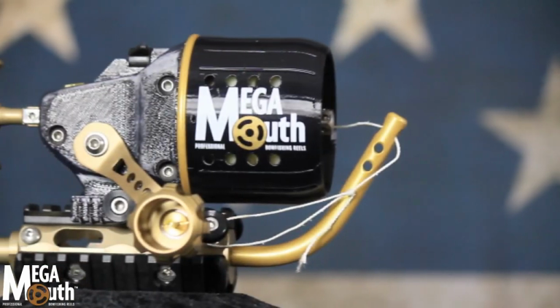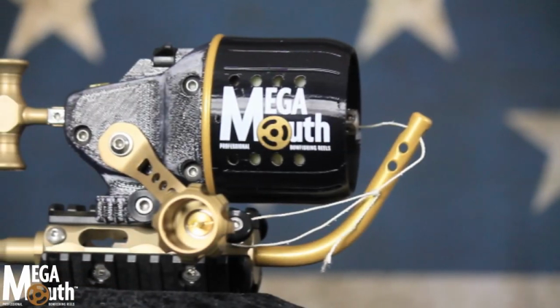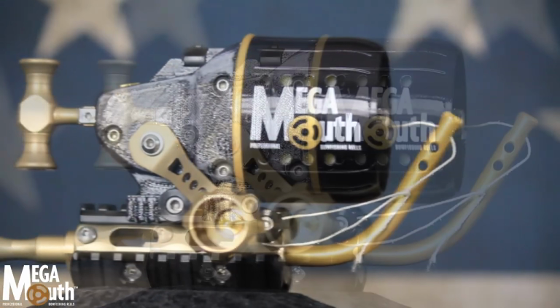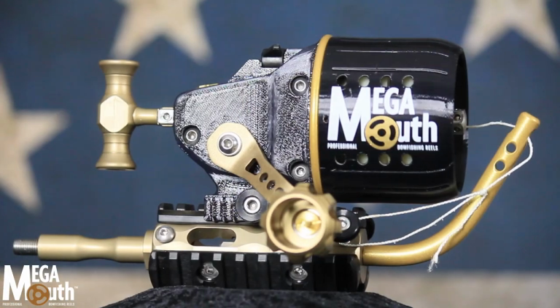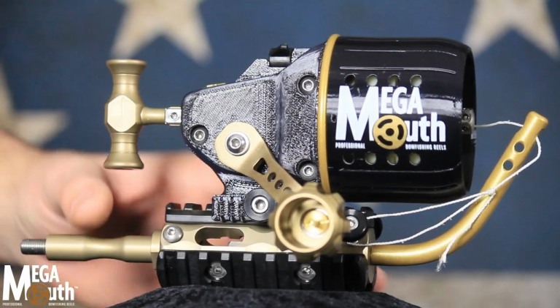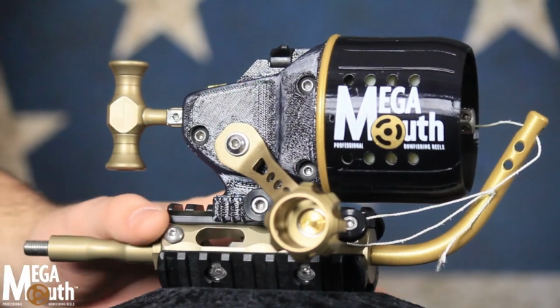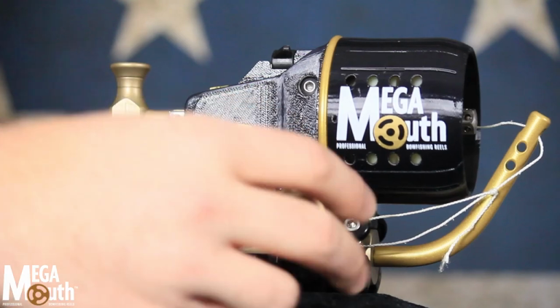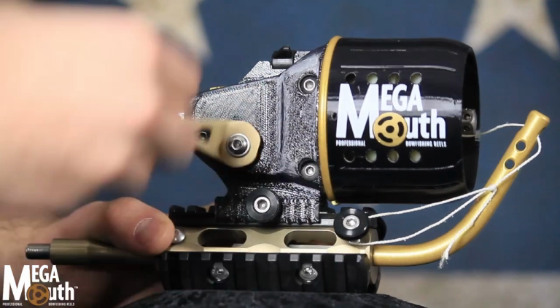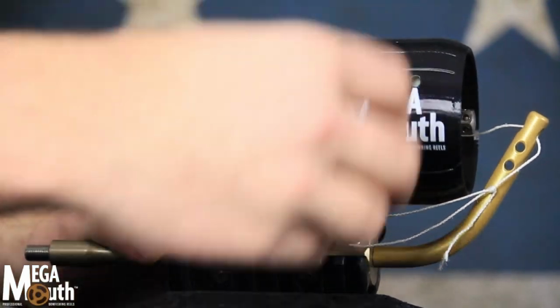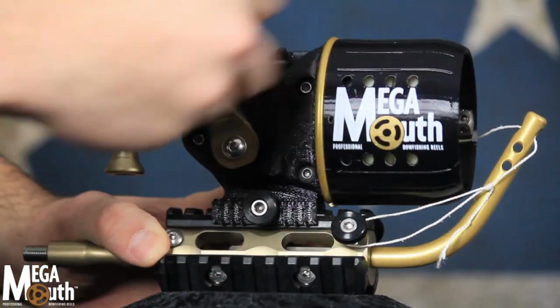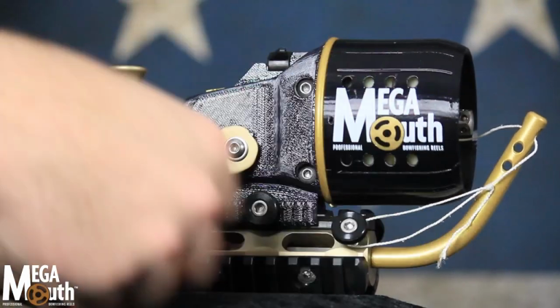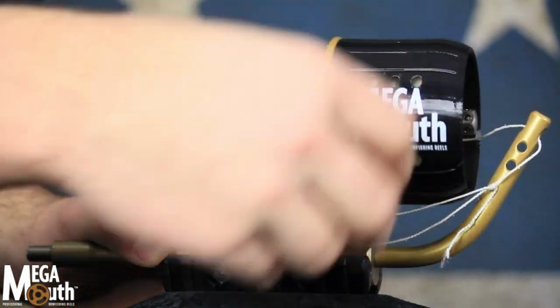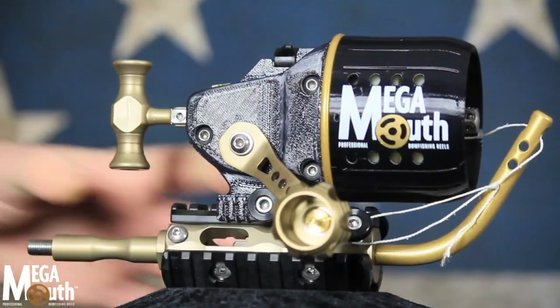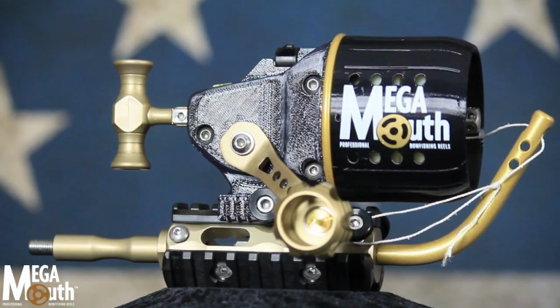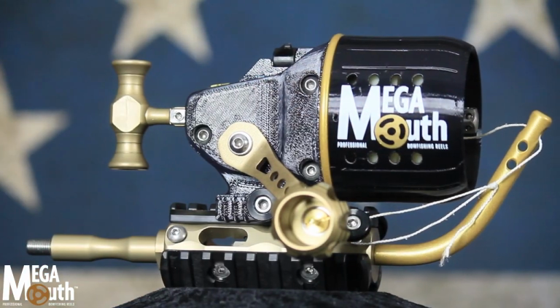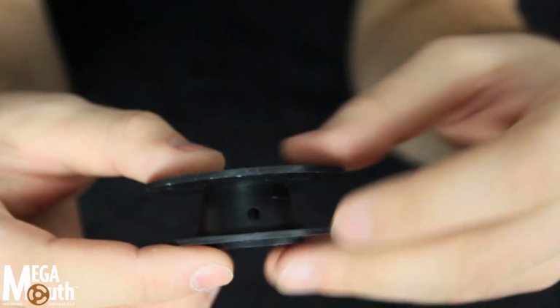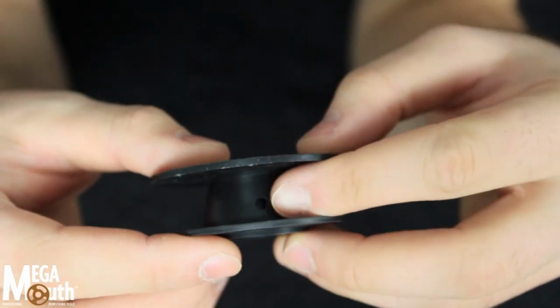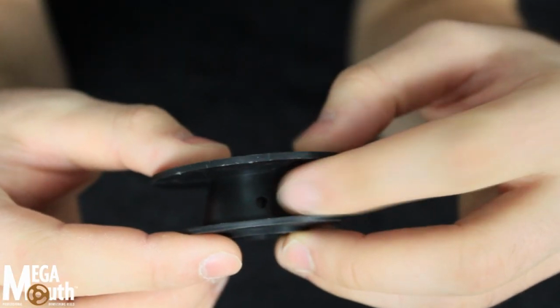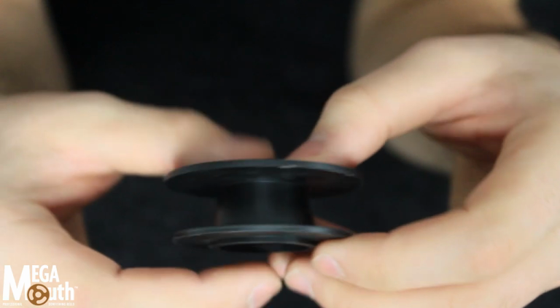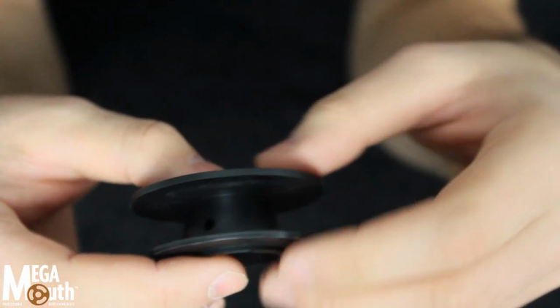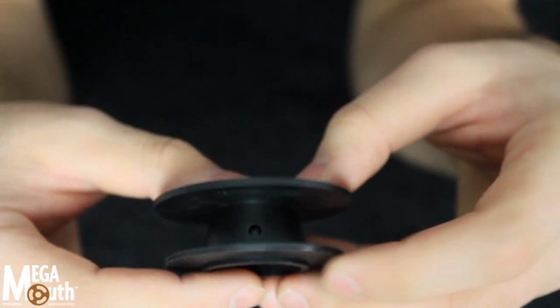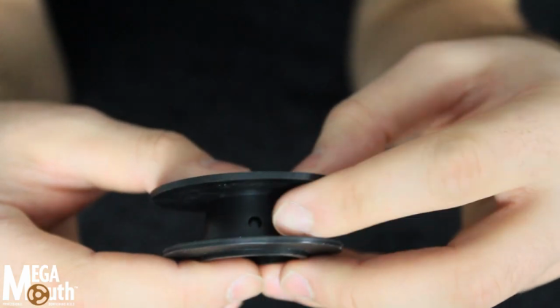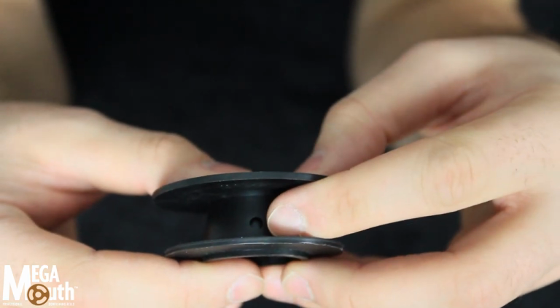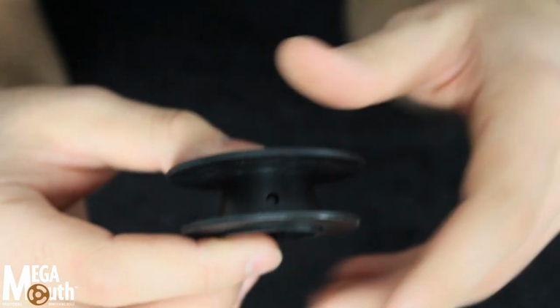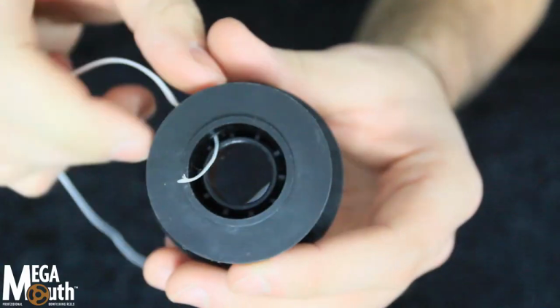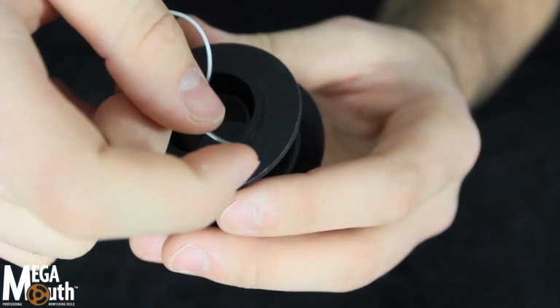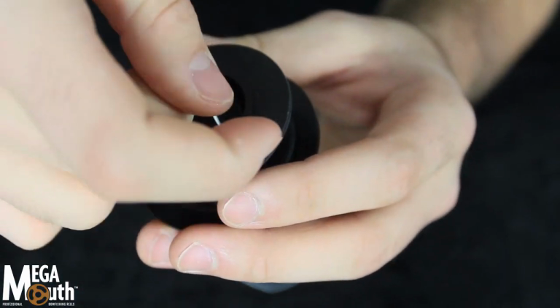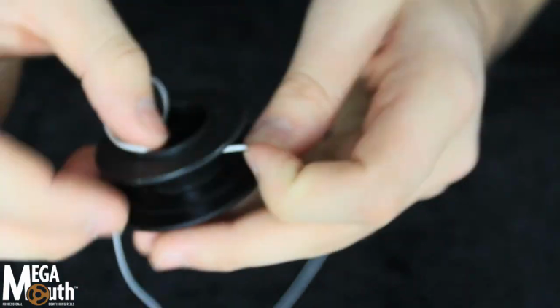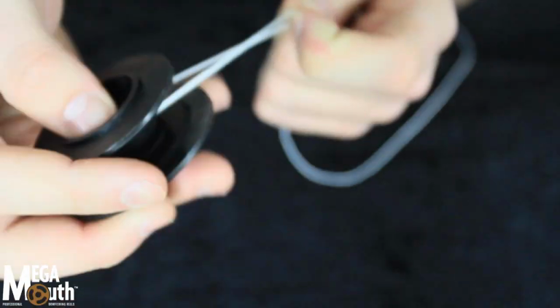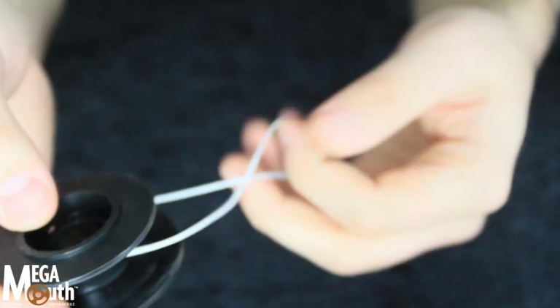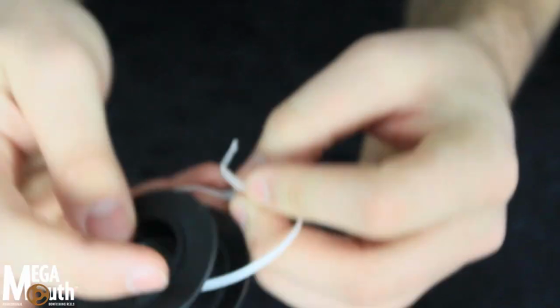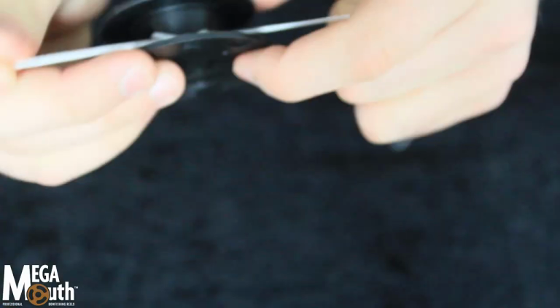Smooth performance, easy spooling. Megamouth features nine ball bearings for ultra smooth performance. A handy through-hole in the spool core makes installation of new line a cinch and prevents the line from slipping on the spool.